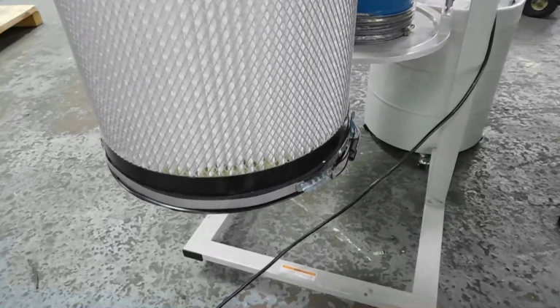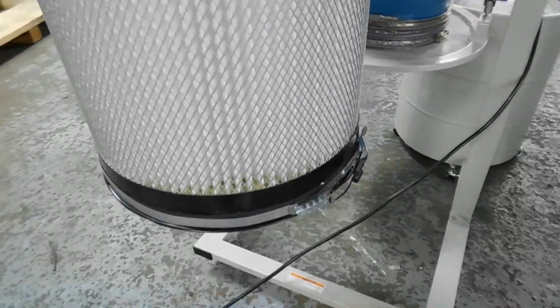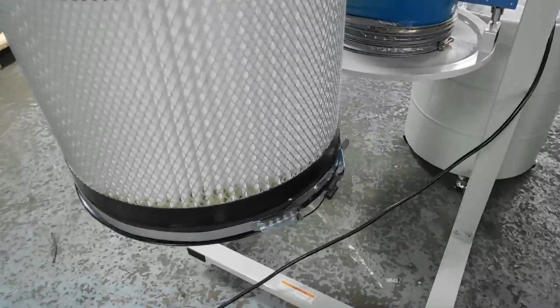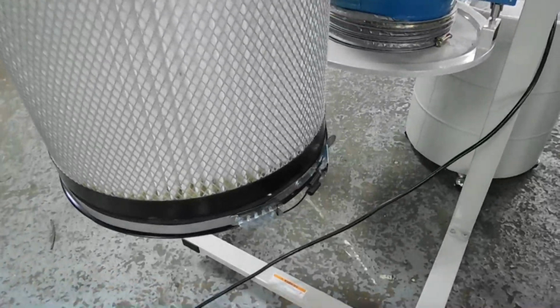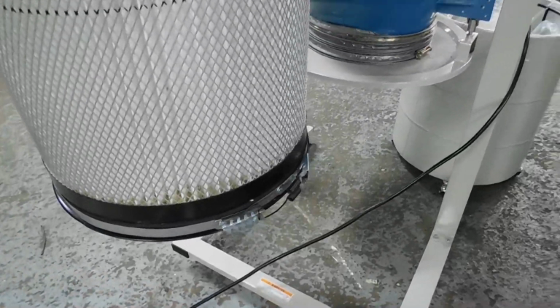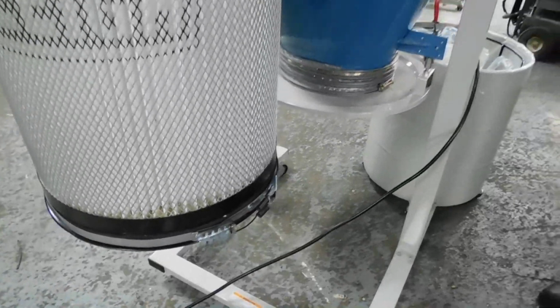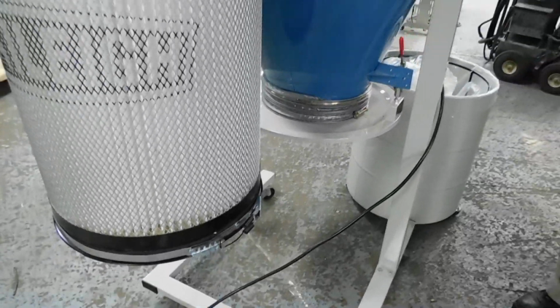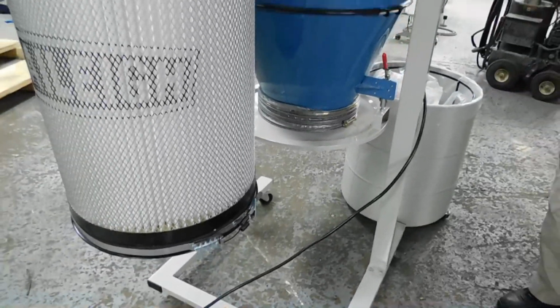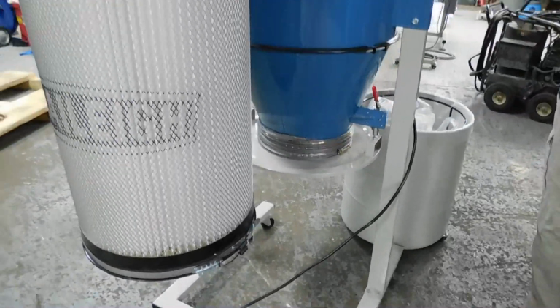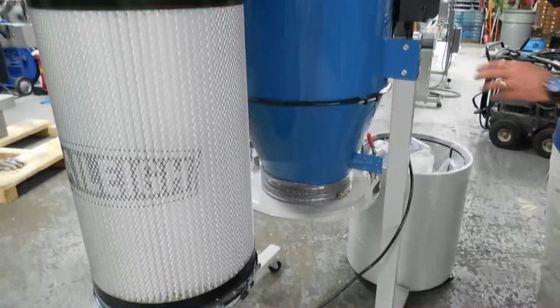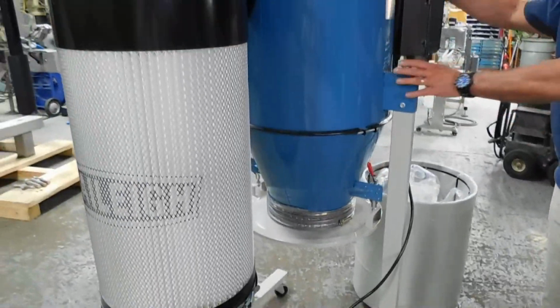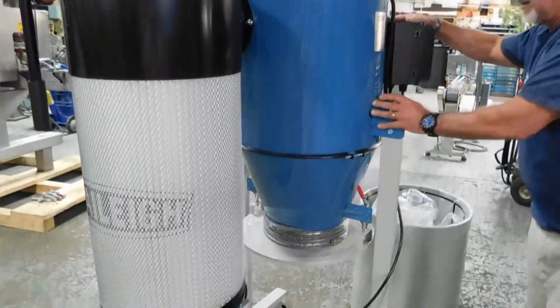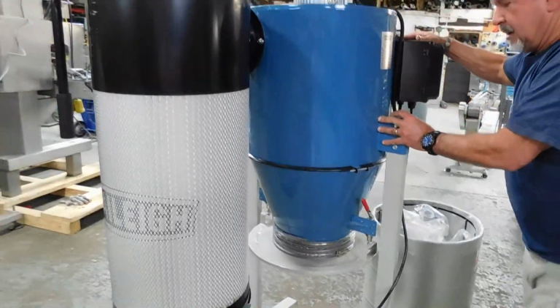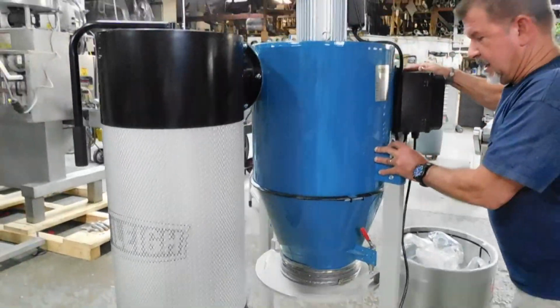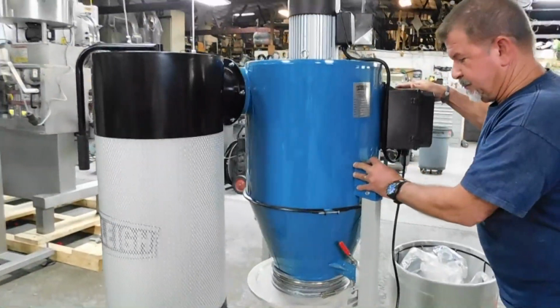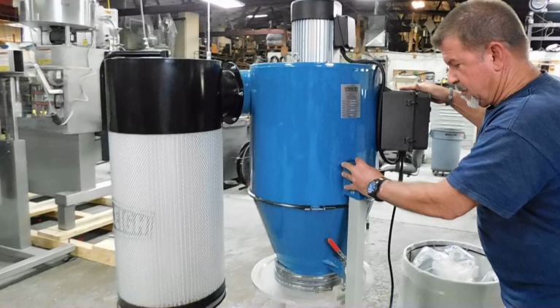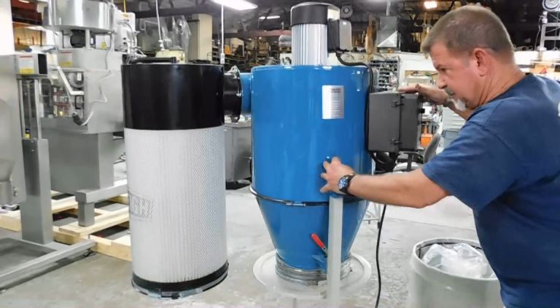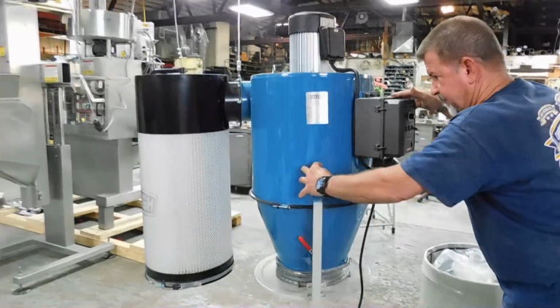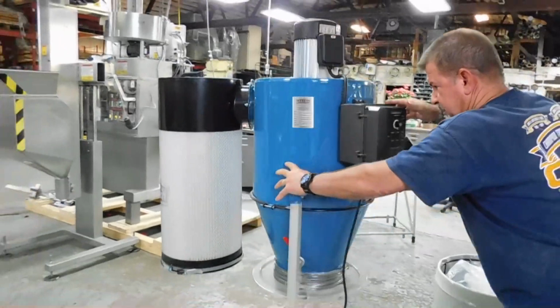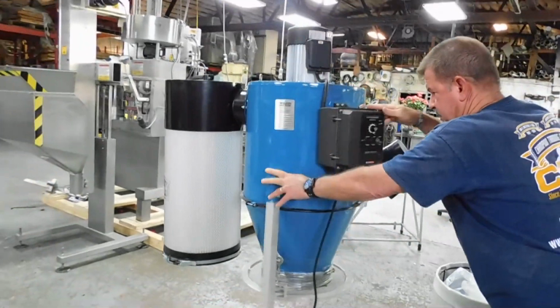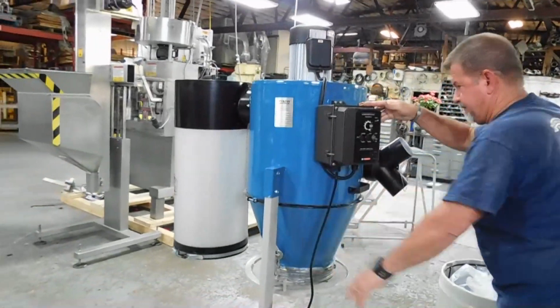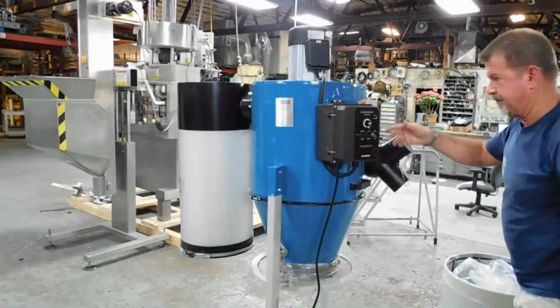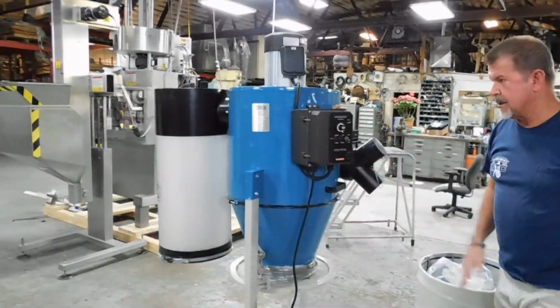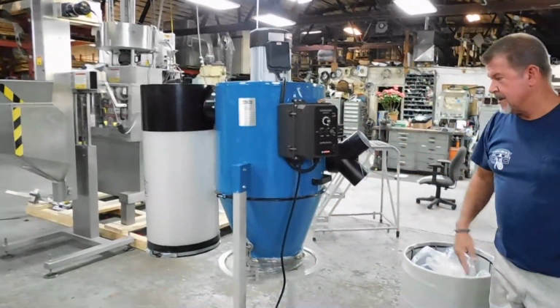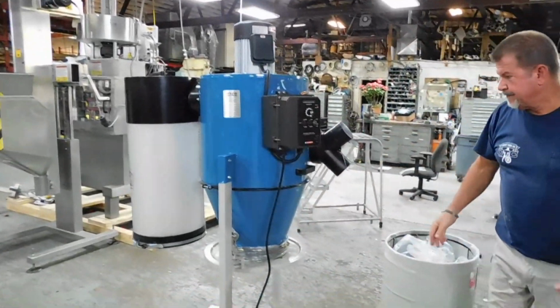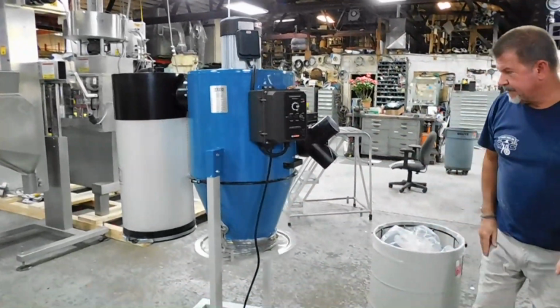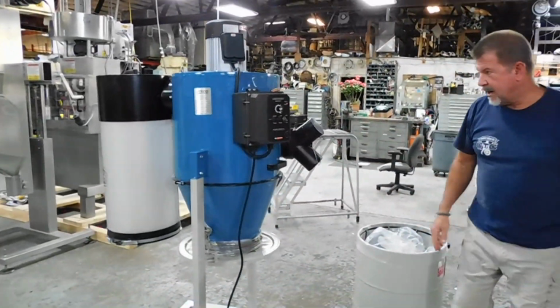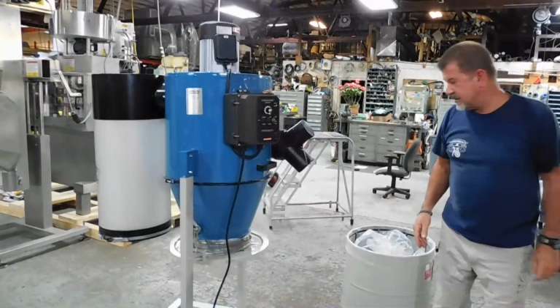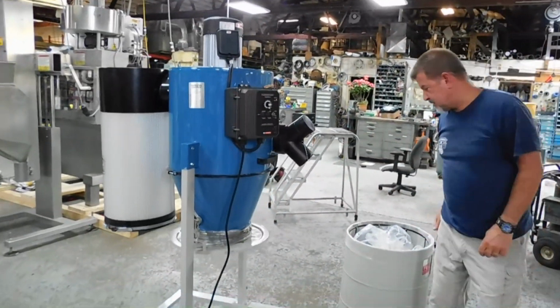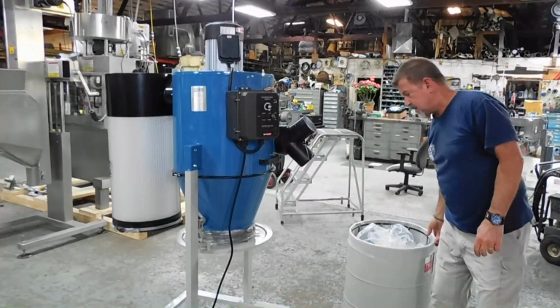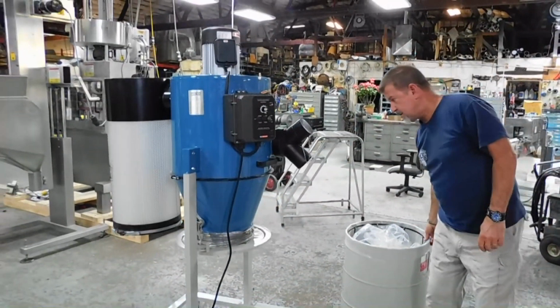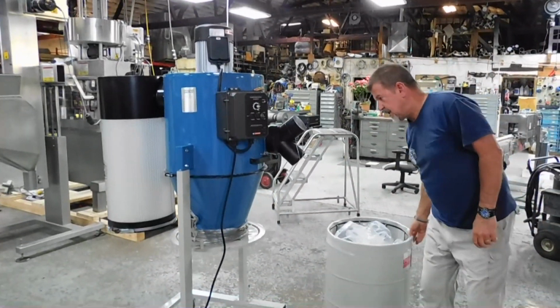It's painted steel construction, as you can see. It is portable — it's a beautiful little unit. And it's in our stock under our dust line.